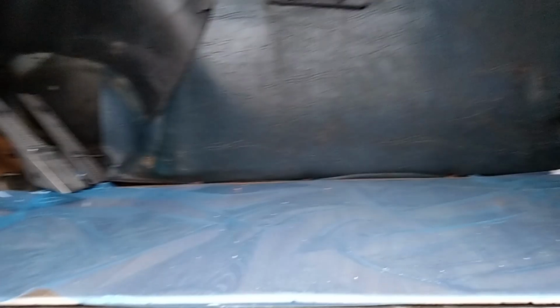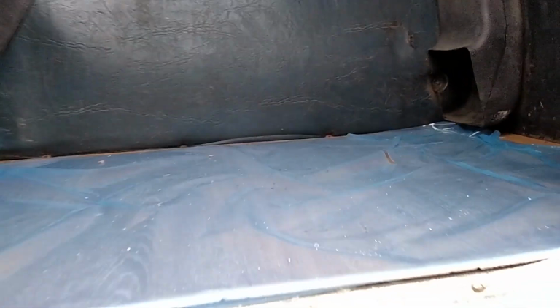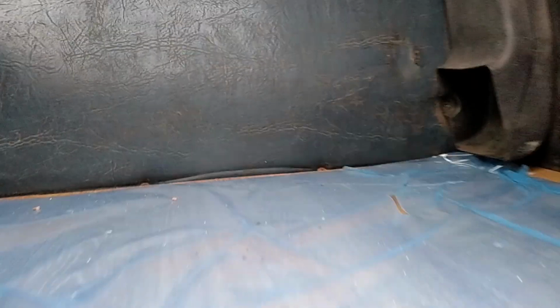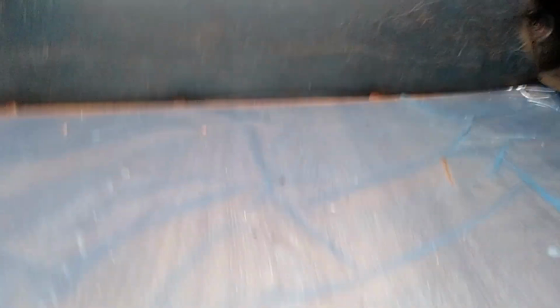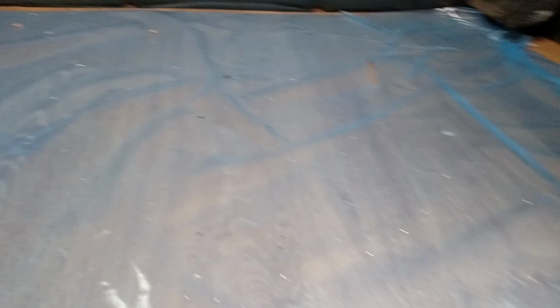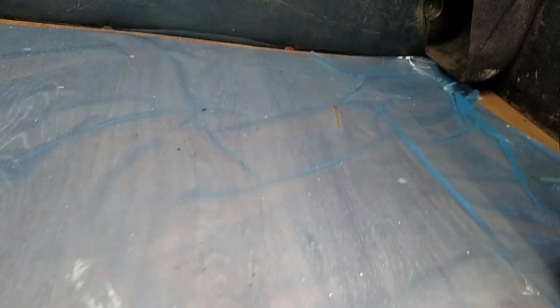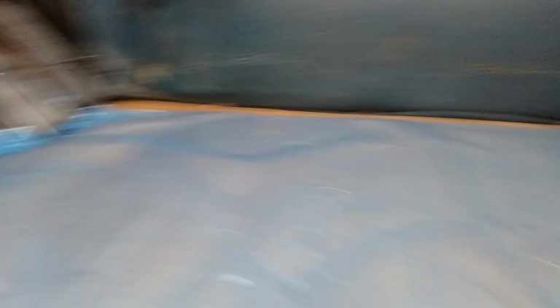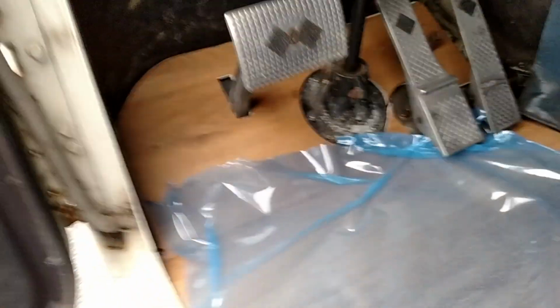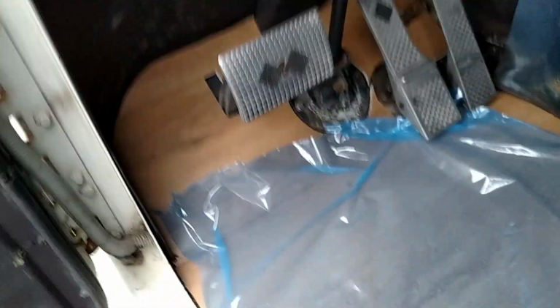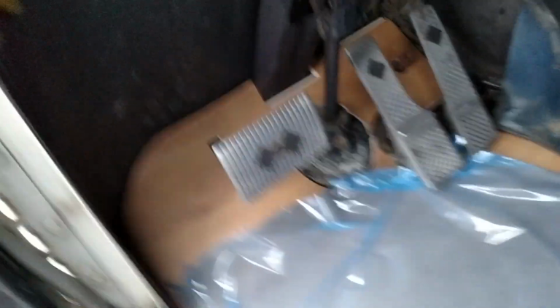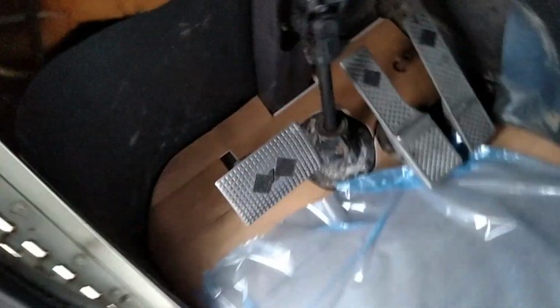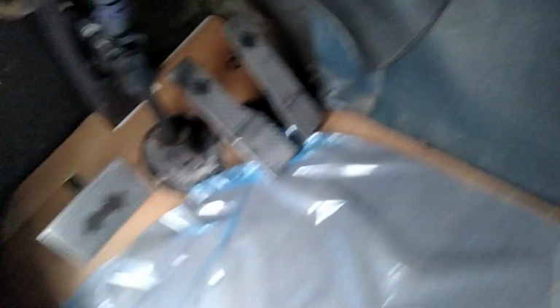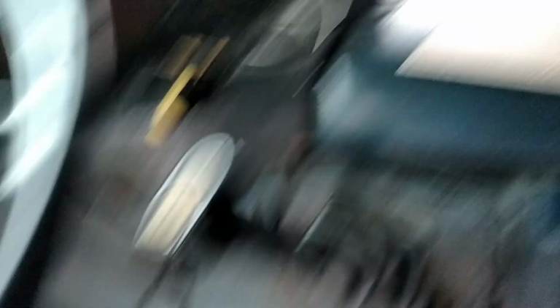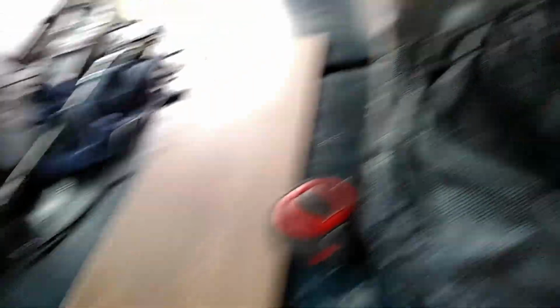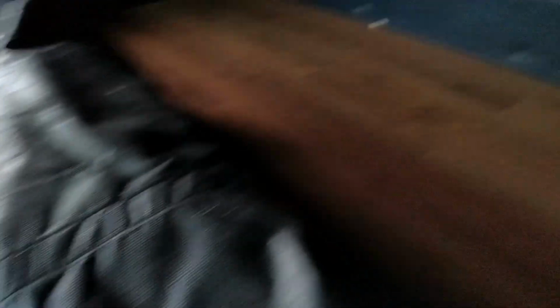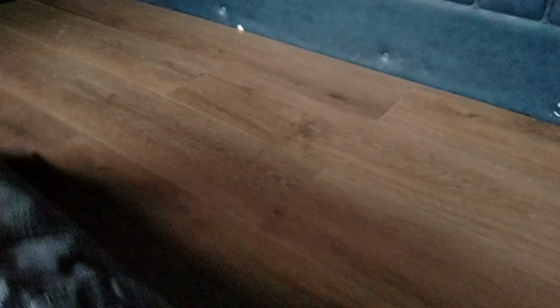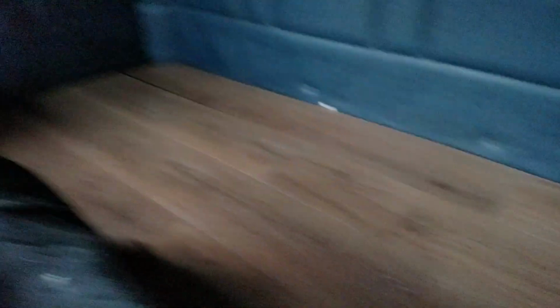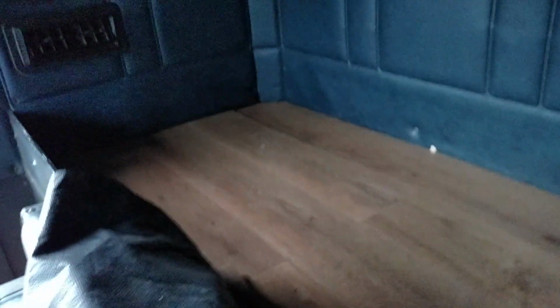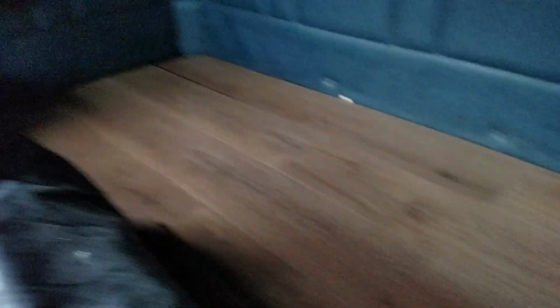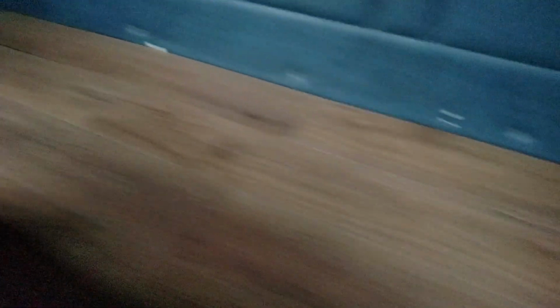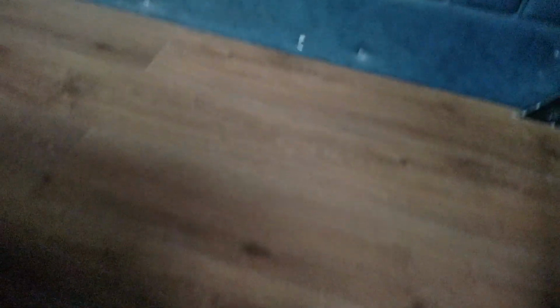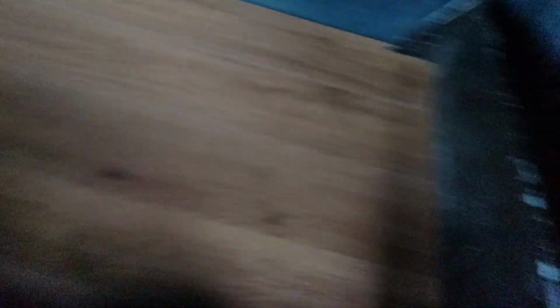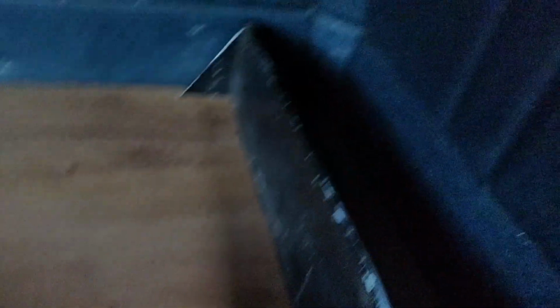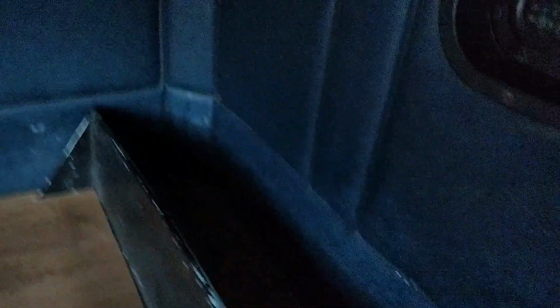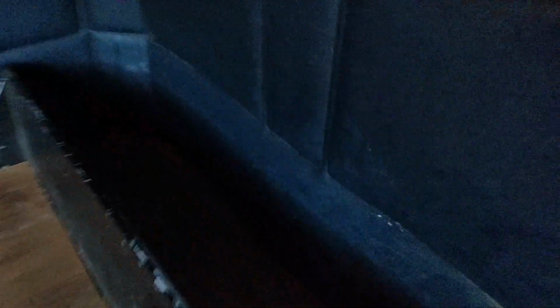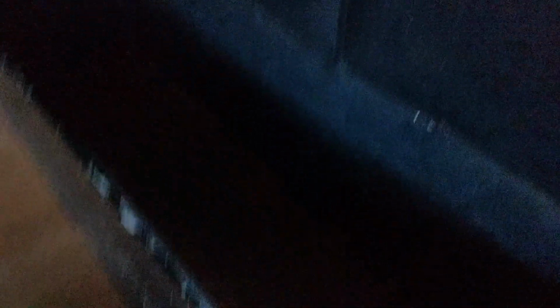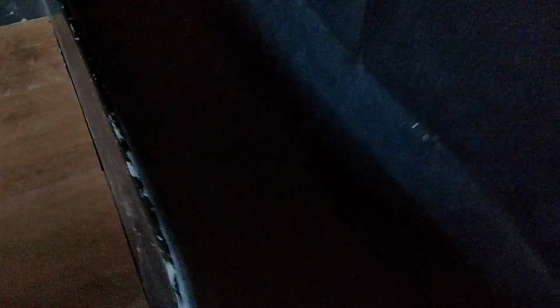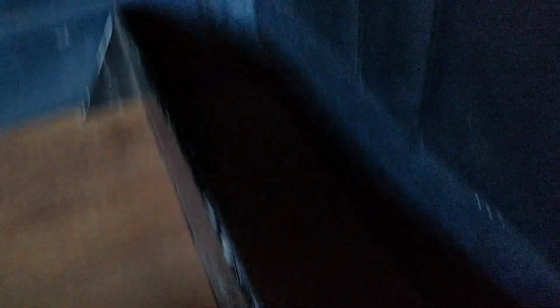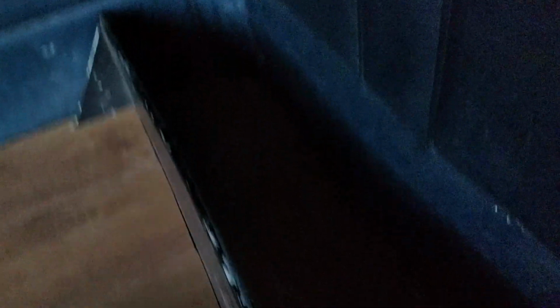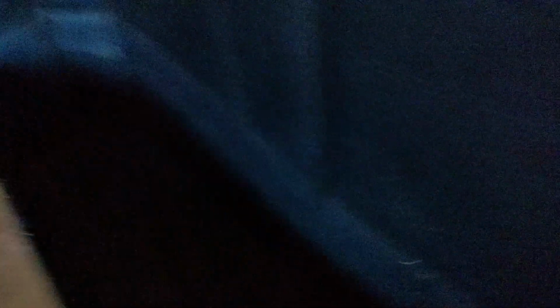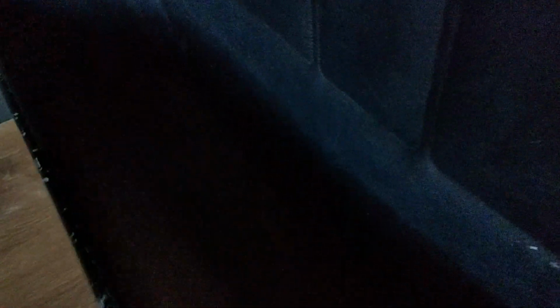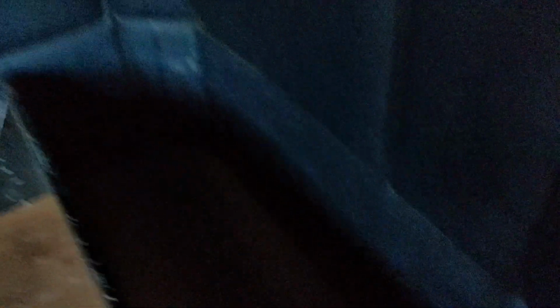We got the driver's side in with not too much trouble. We worked all the way around the pedals and so forth, but I decided to go ahead and — hell, why not do the bunk too, because the bunk was looking pretty ratty and also a little airy over here. I even filled that in real nice.